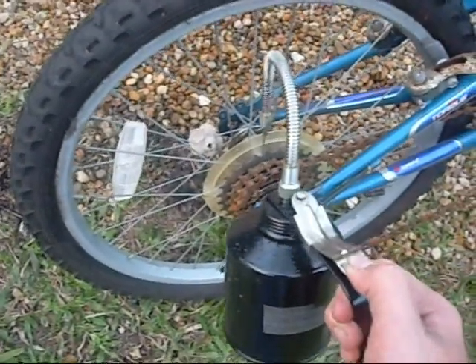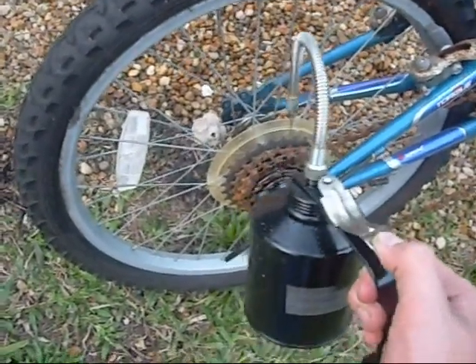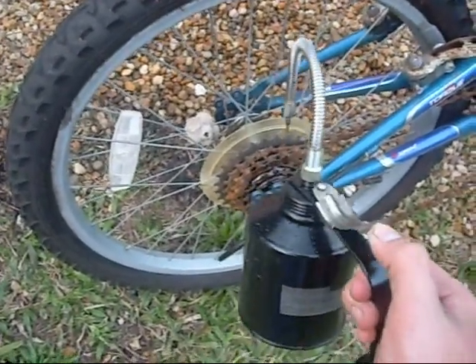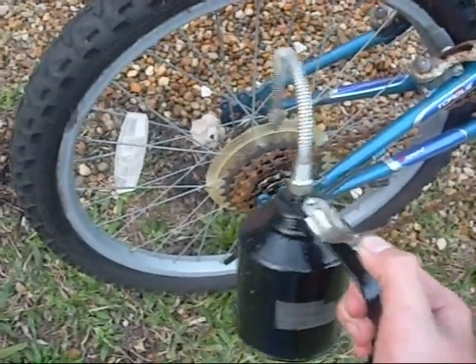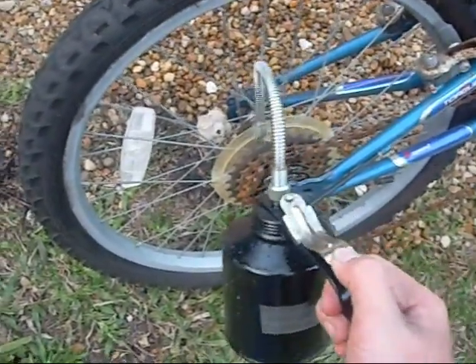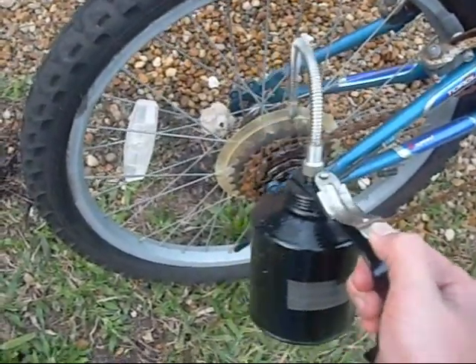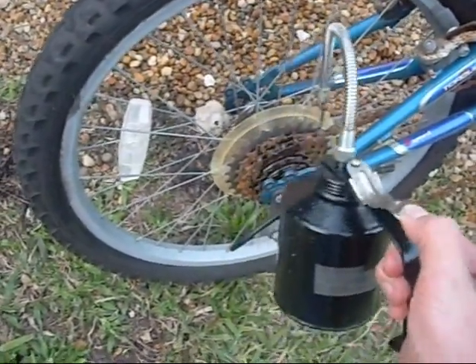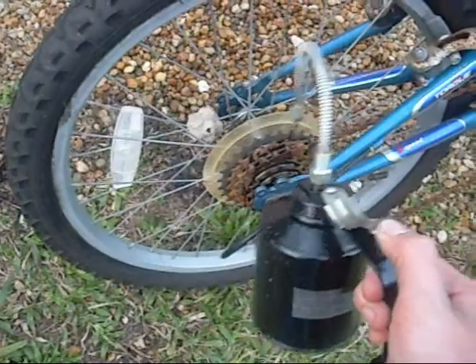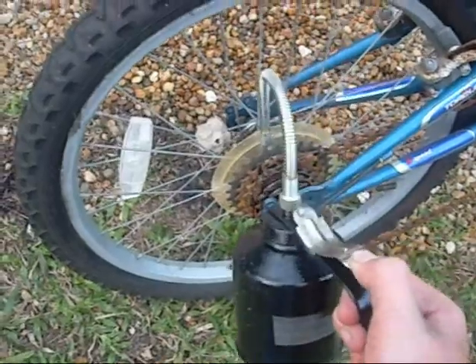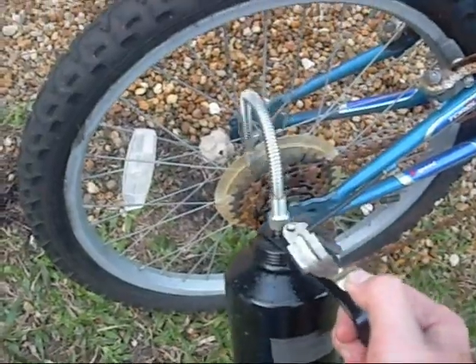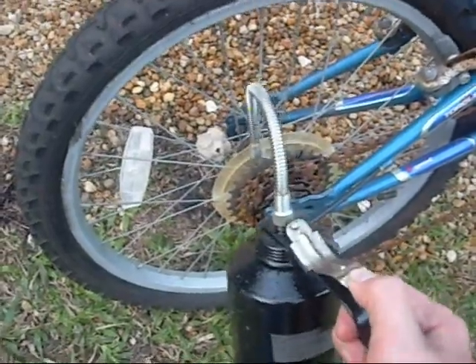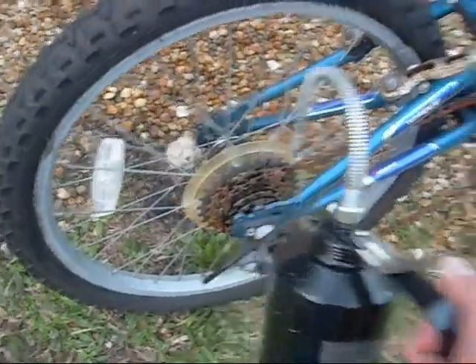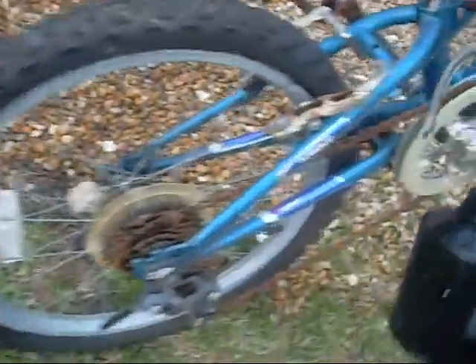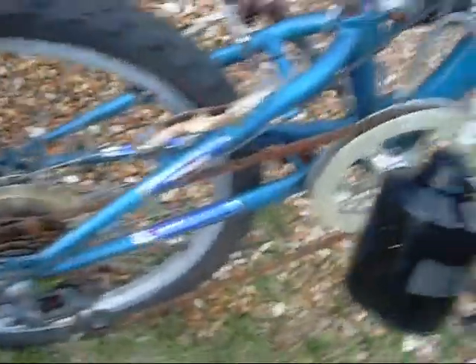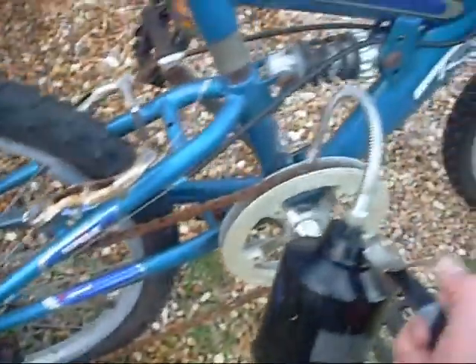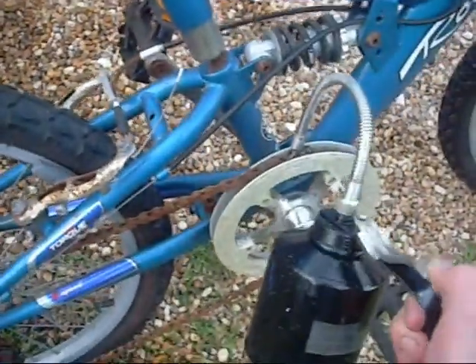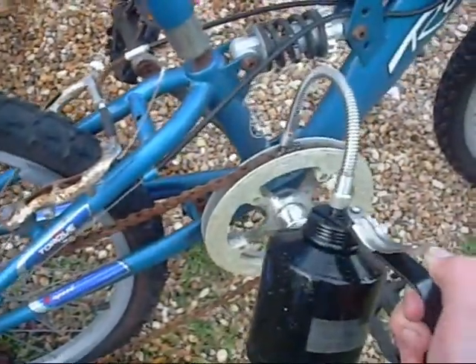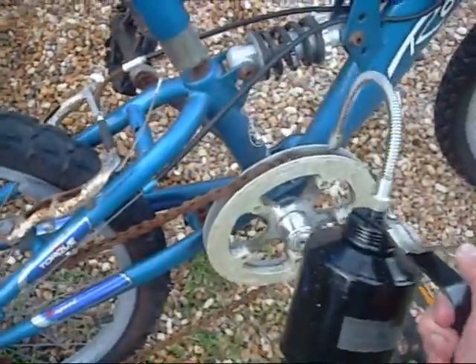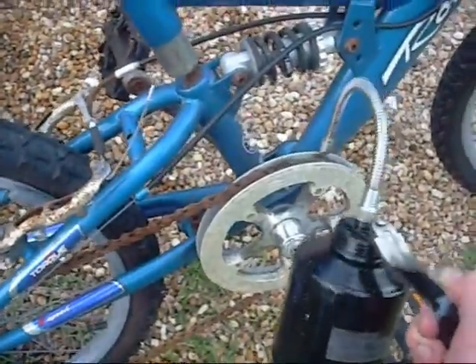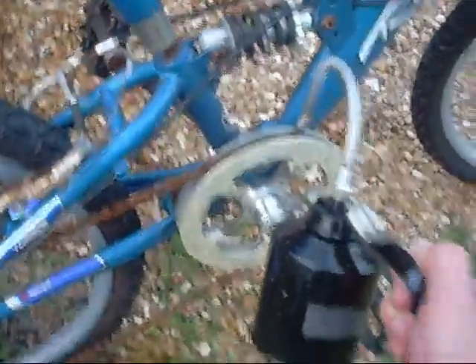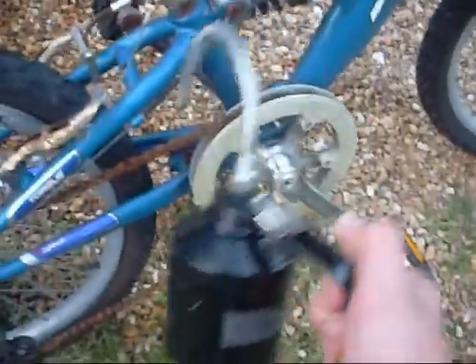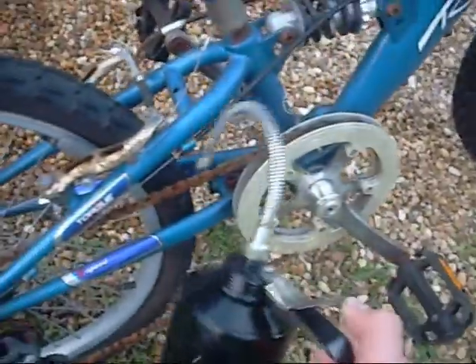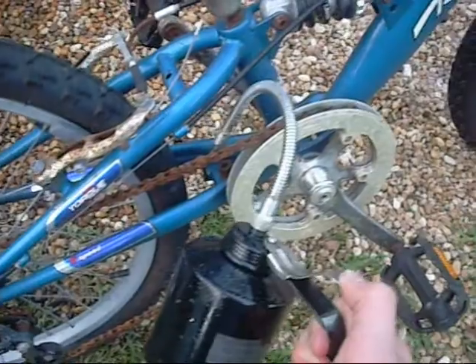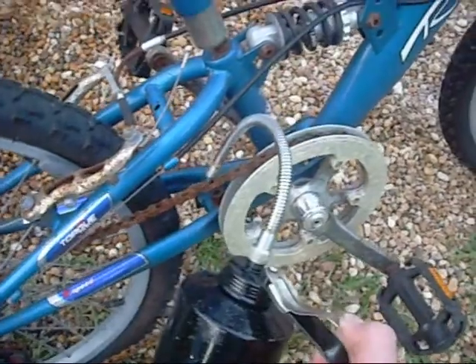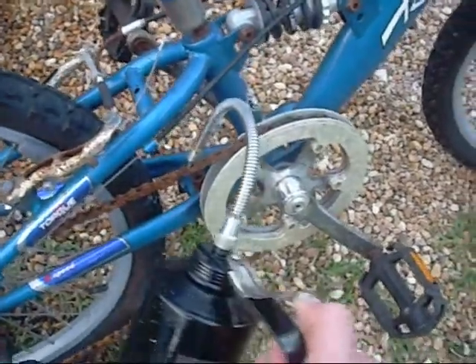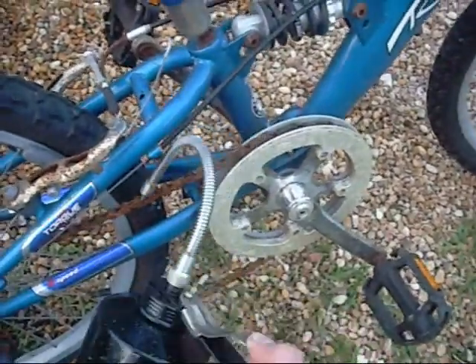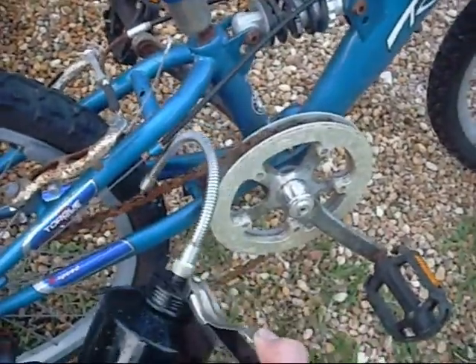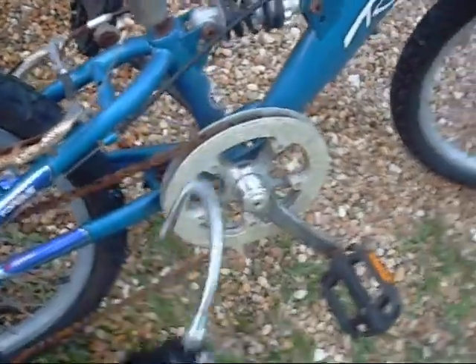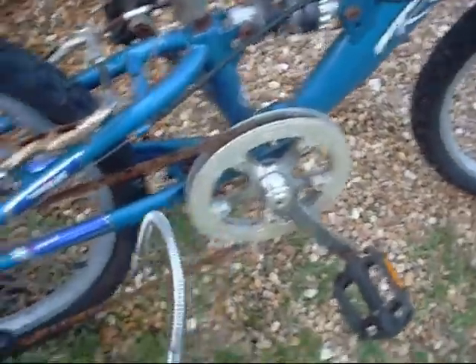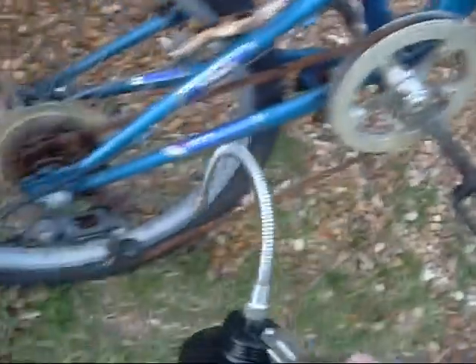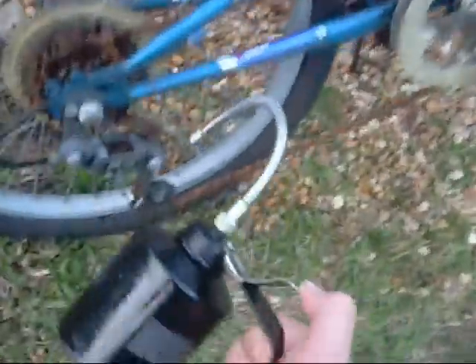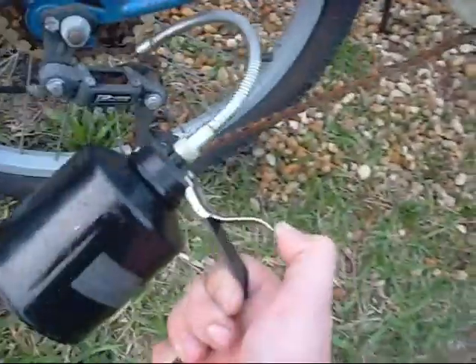Might need a little bit more oil in the oil can. Oh no, I think we're good. Is it clean oil? No, it's the oil we took out of Greg's transmission.